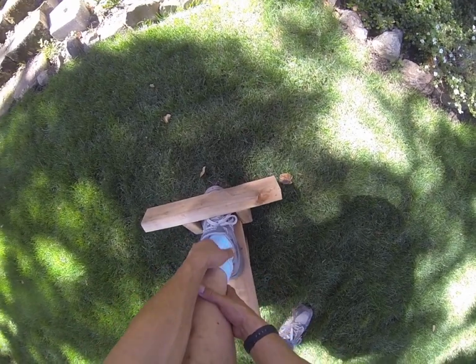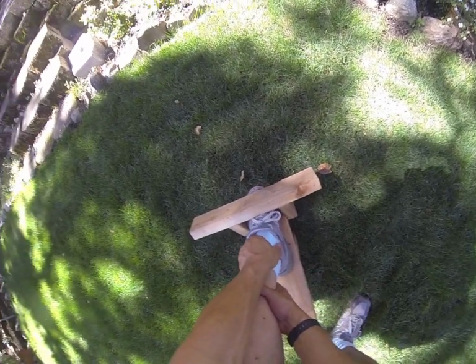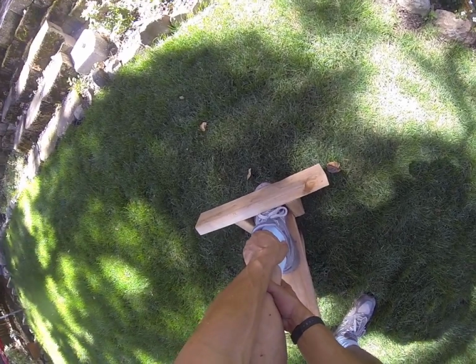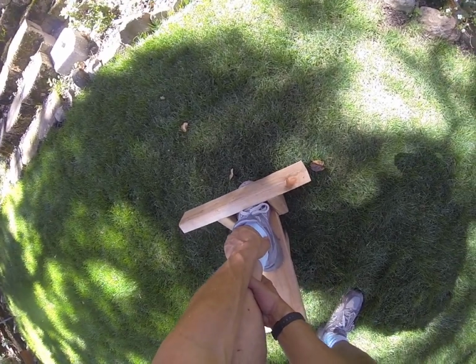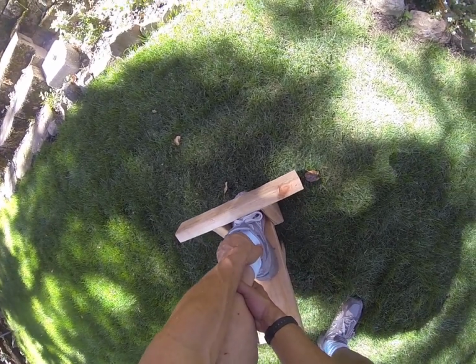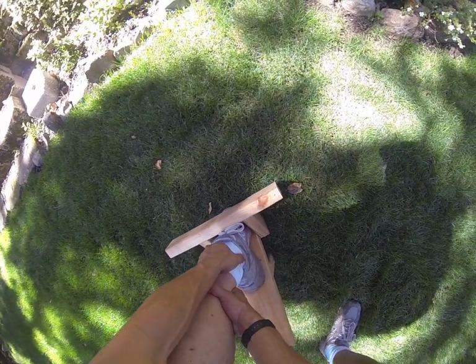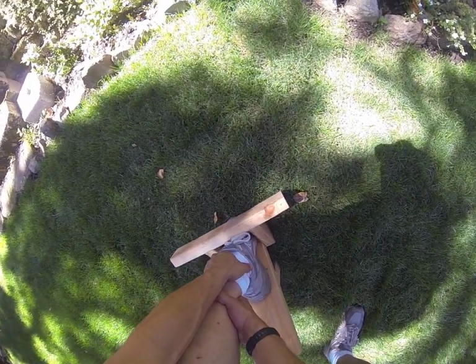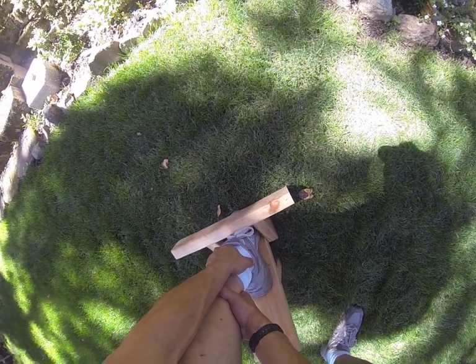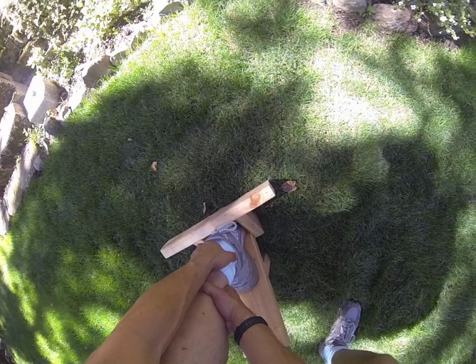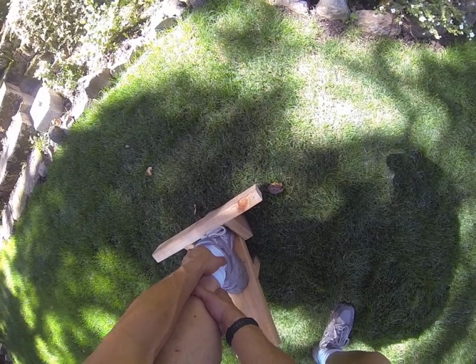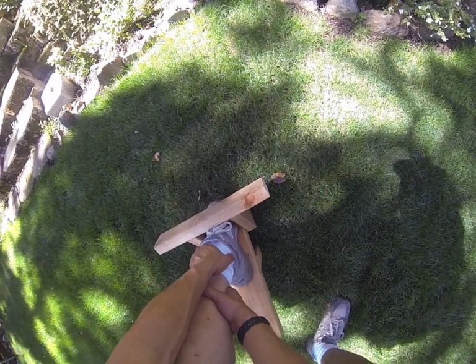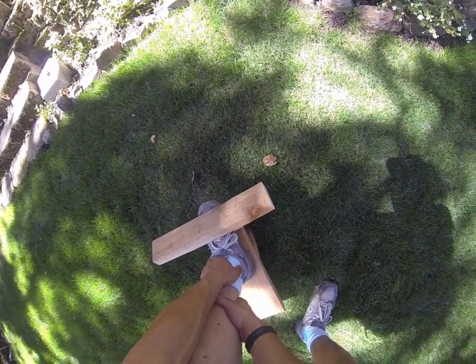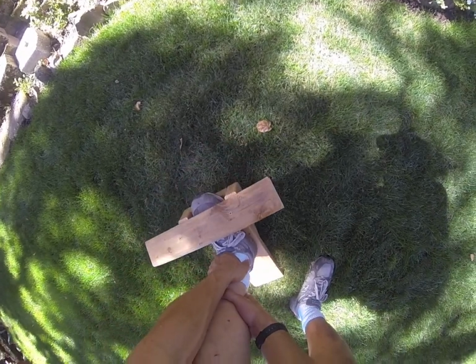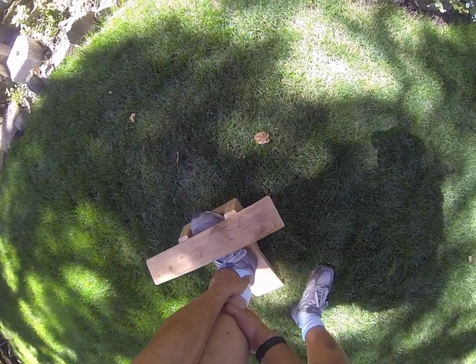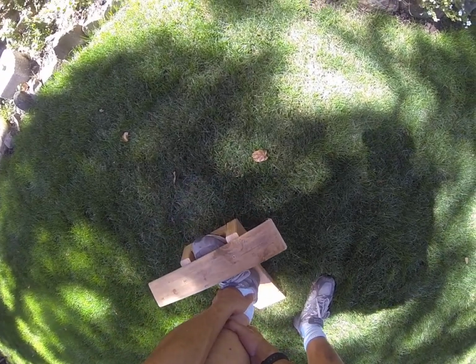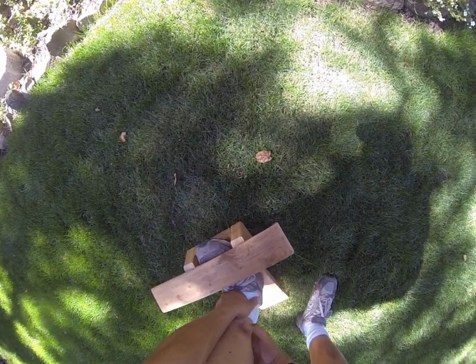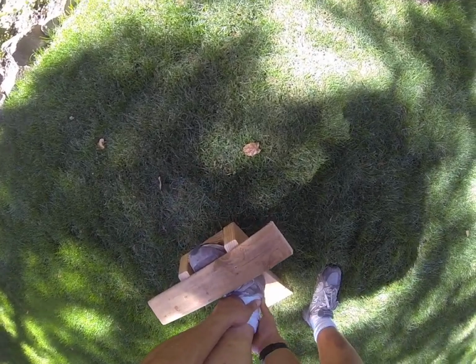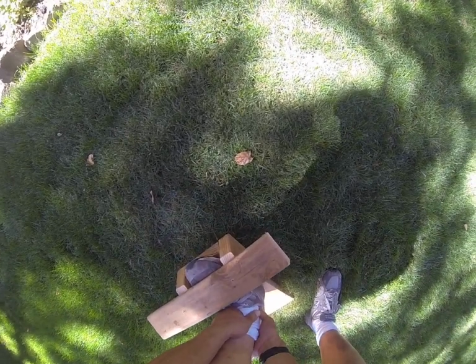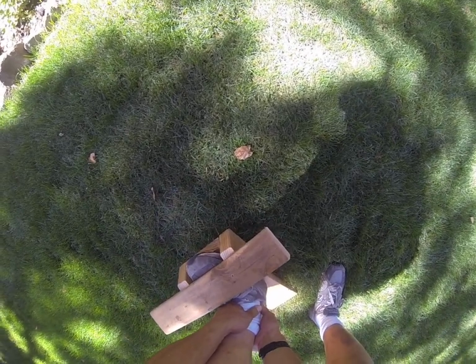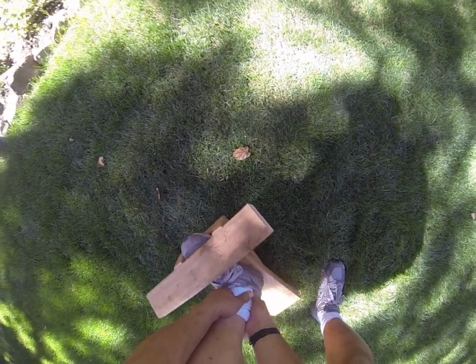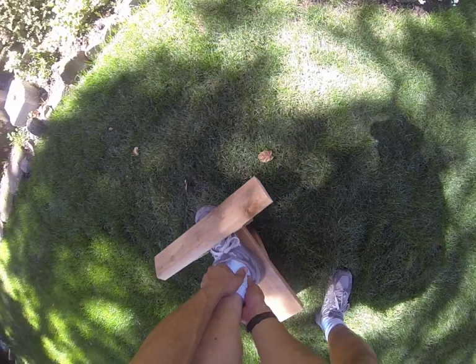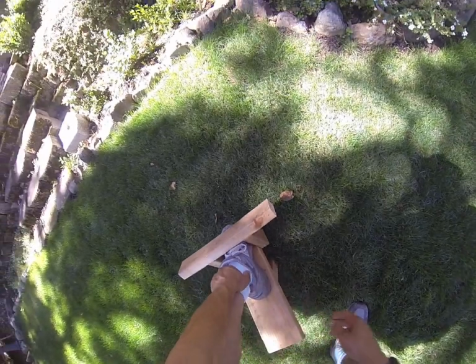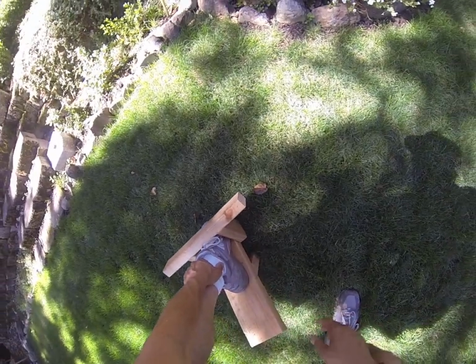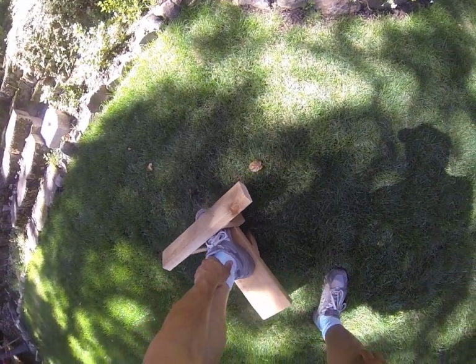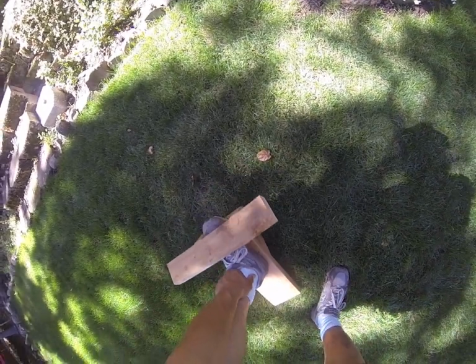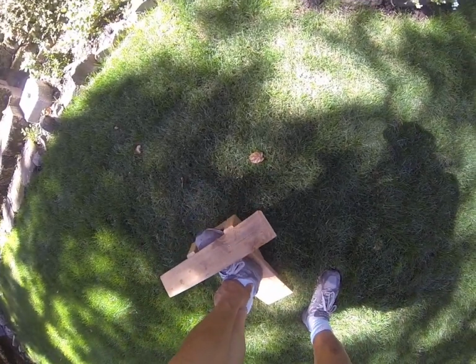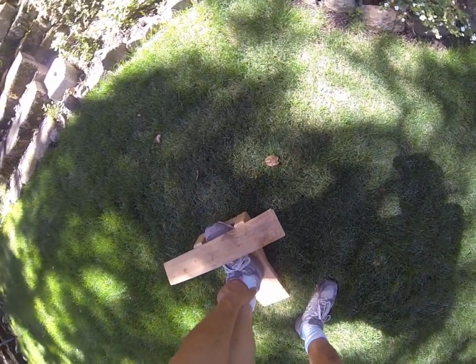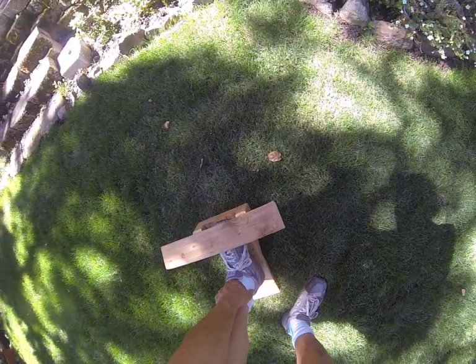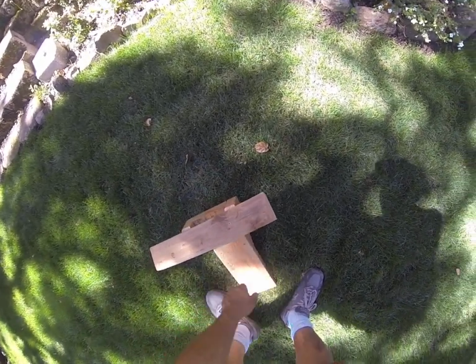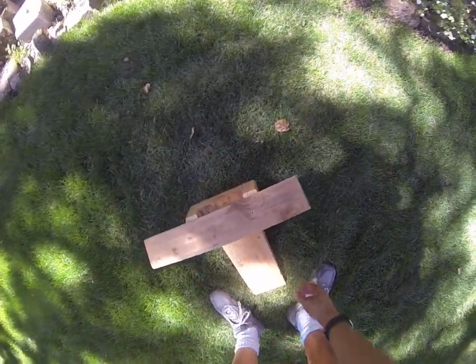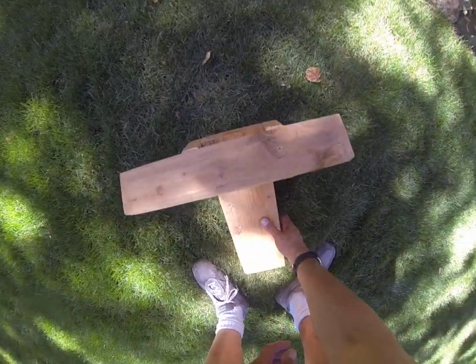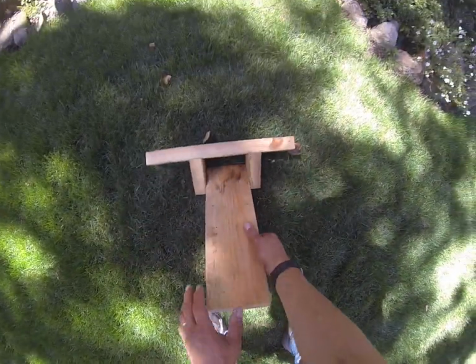Do this a couple of times a day. Let it stretch for about 30 seconds, then come forward, come back, come forward — do that two or three times a day and you should be much better off.